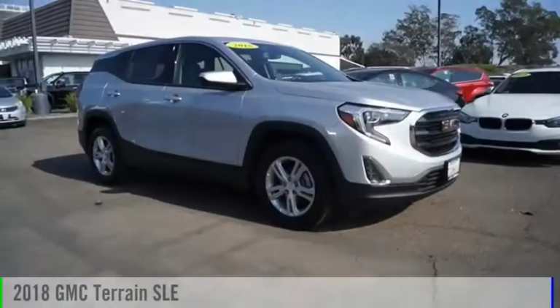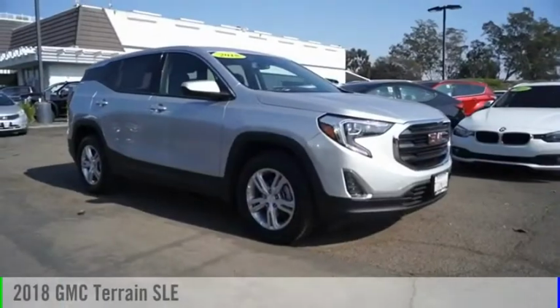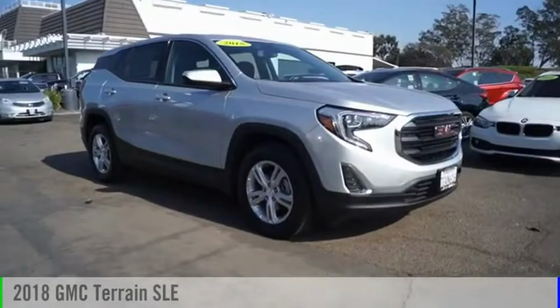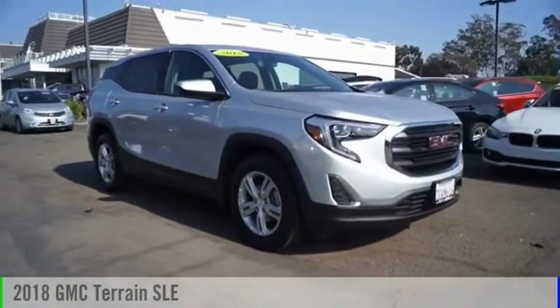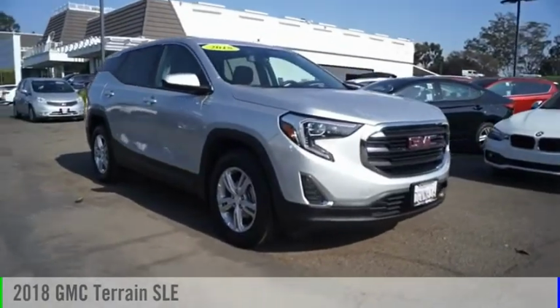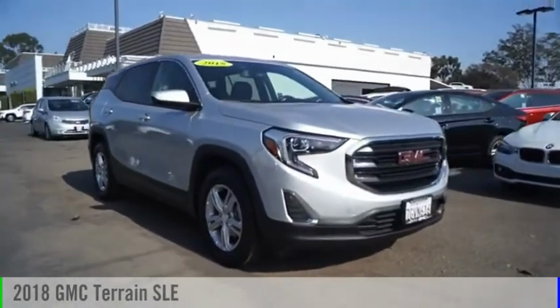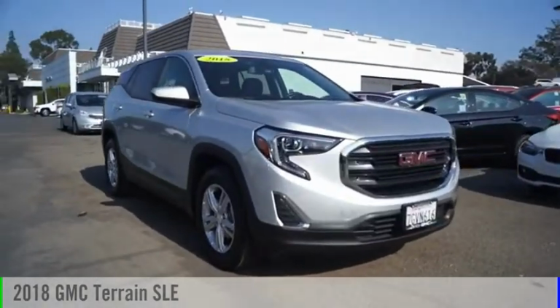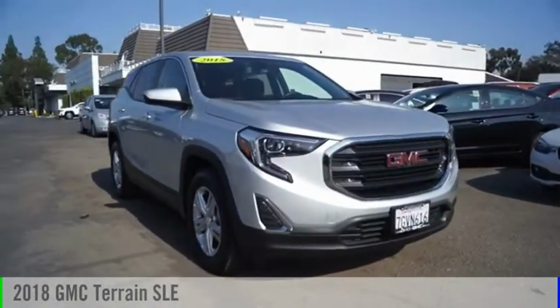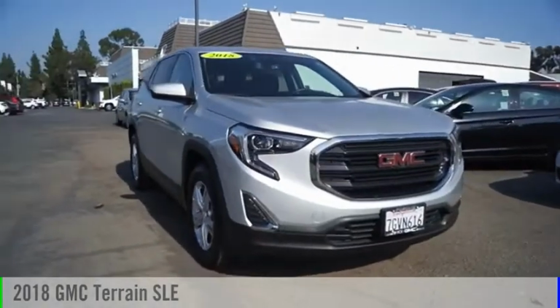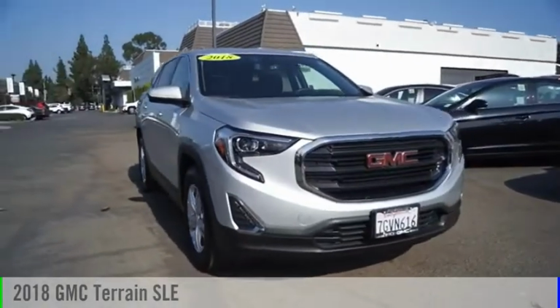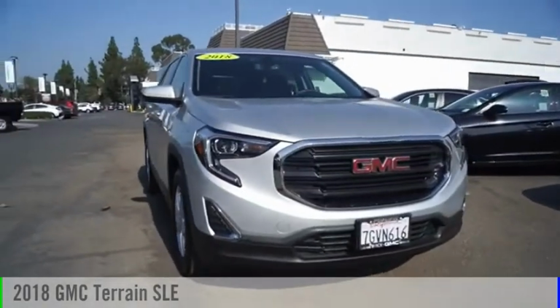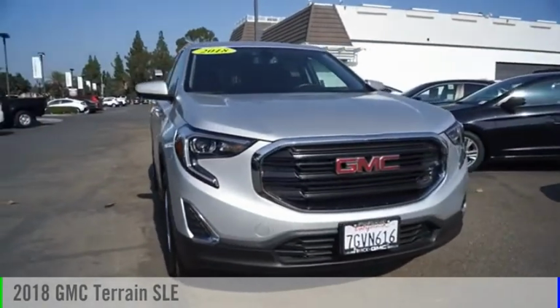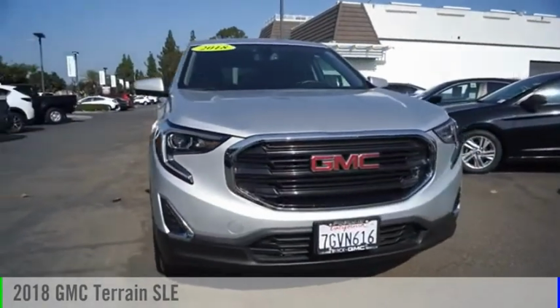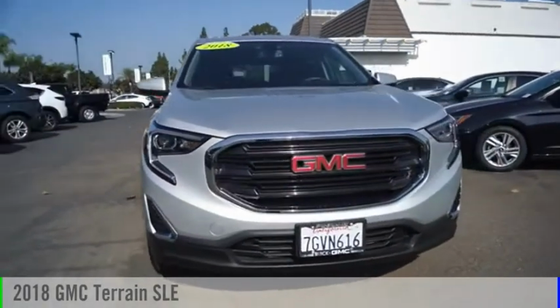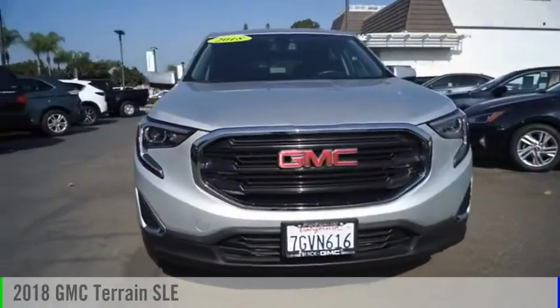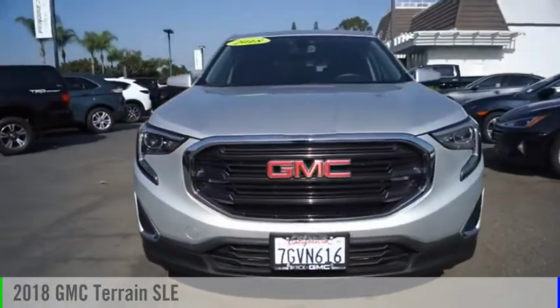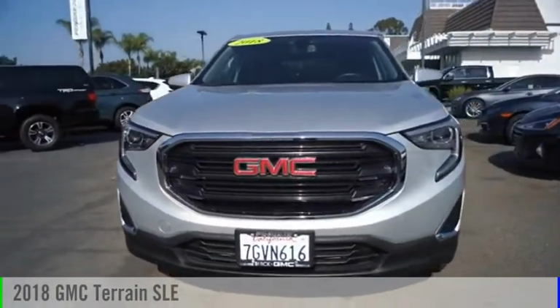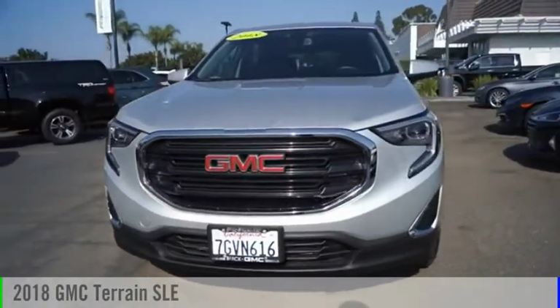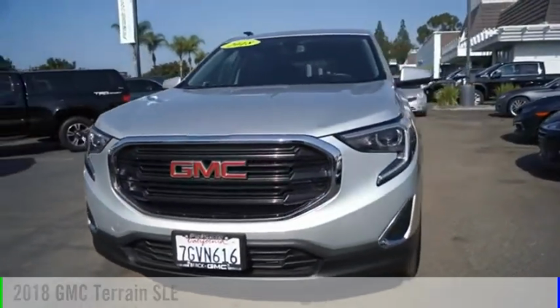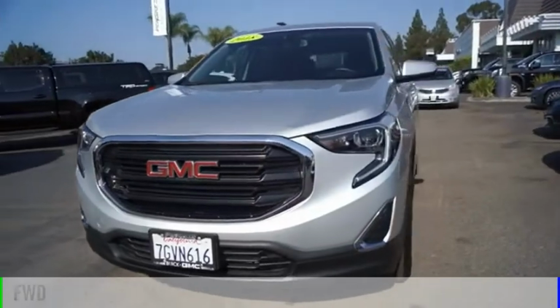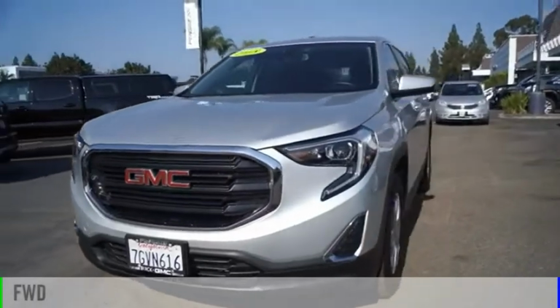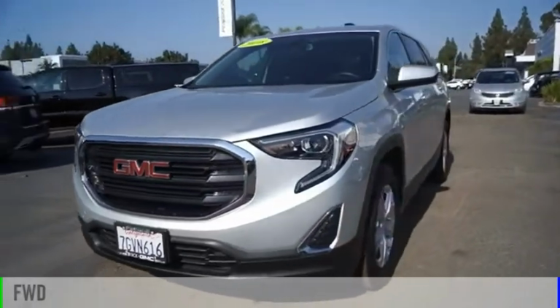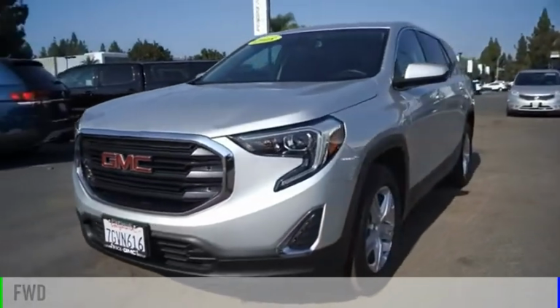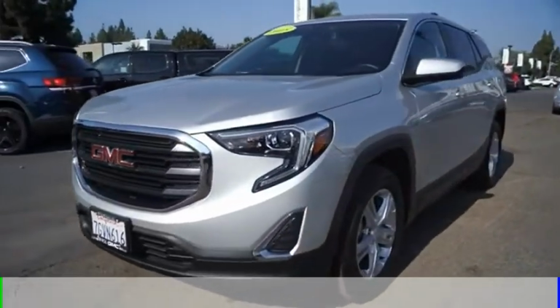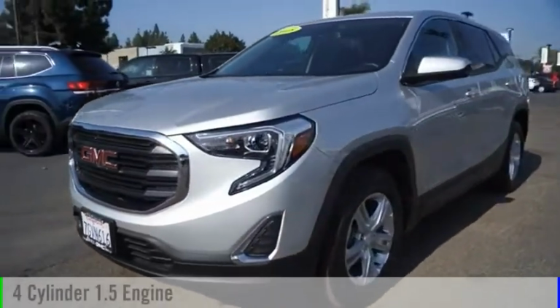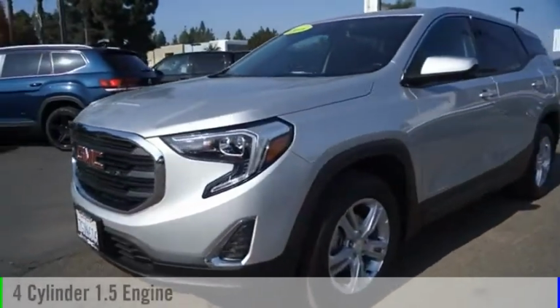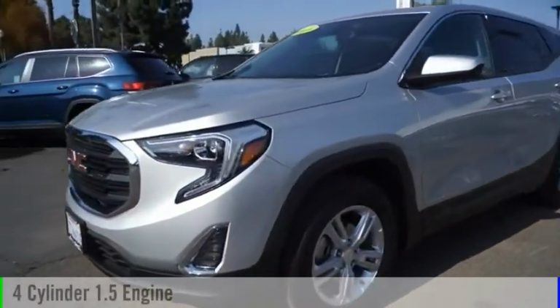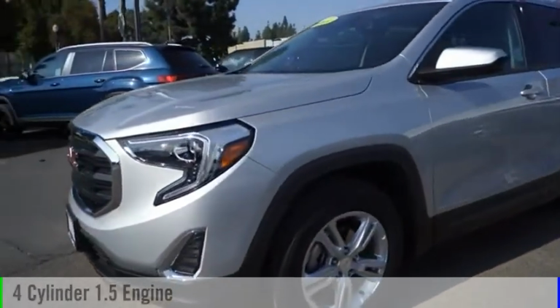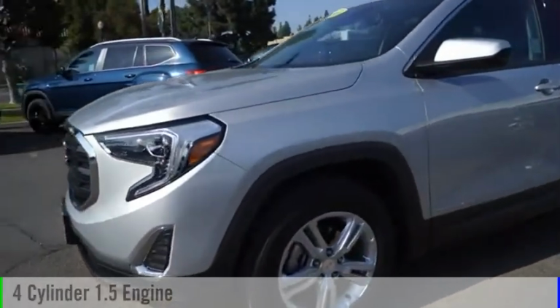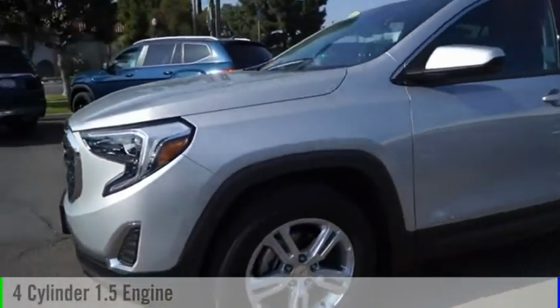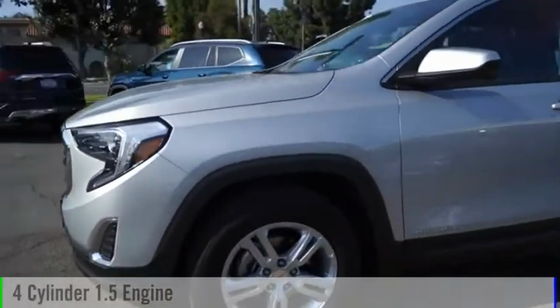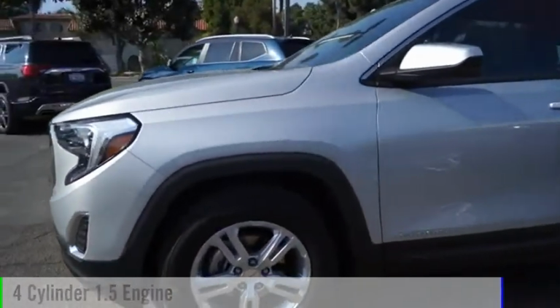Make a great choice today with the 2018 Terrain. This vehicle is powered by a front-wheel drive, four-cylinder, 1.5-liter engine.